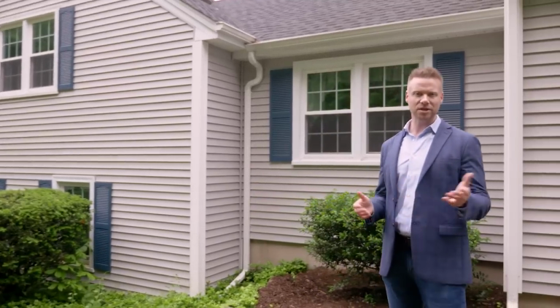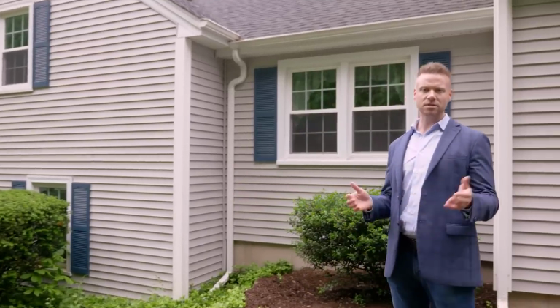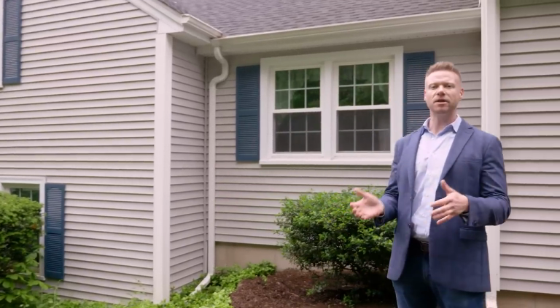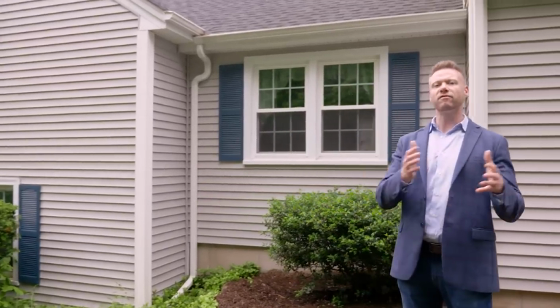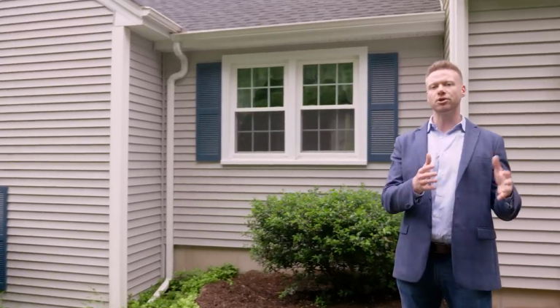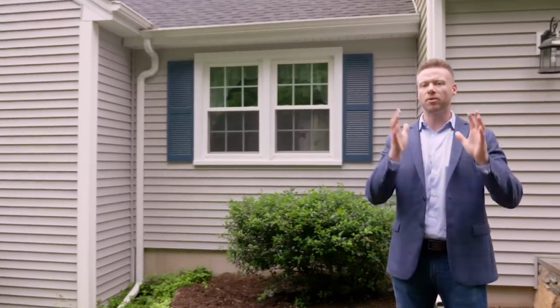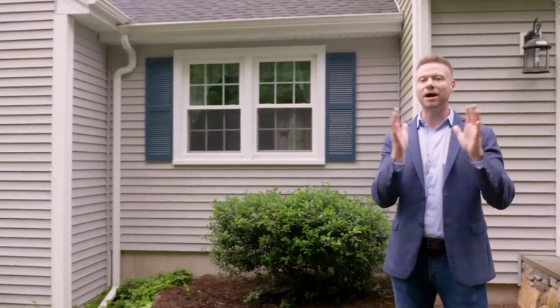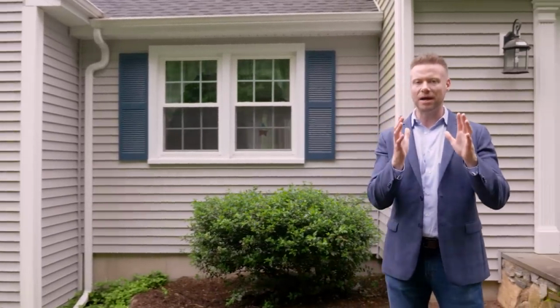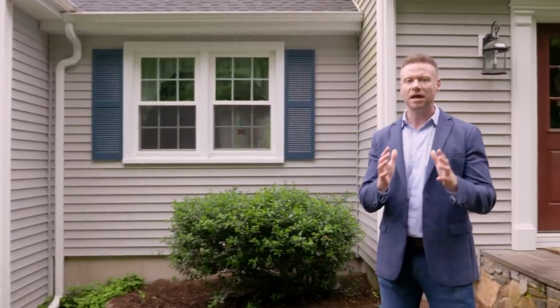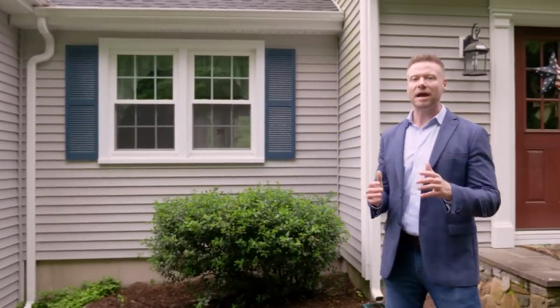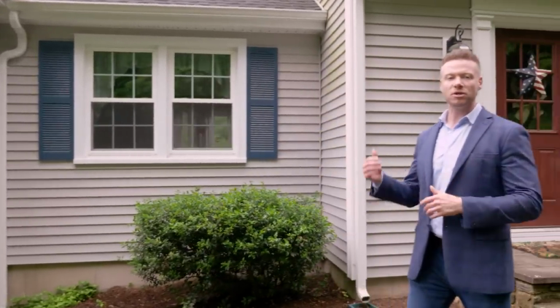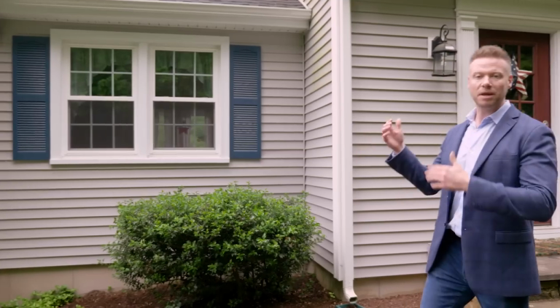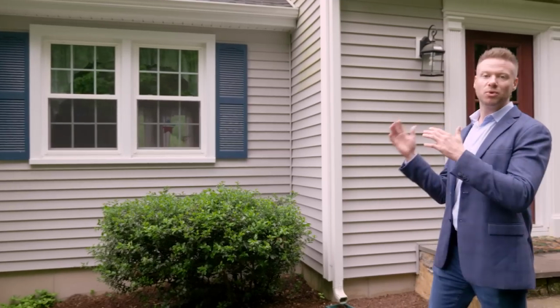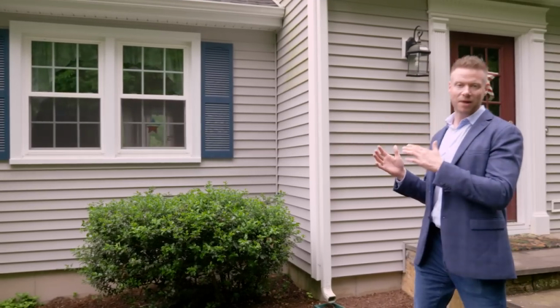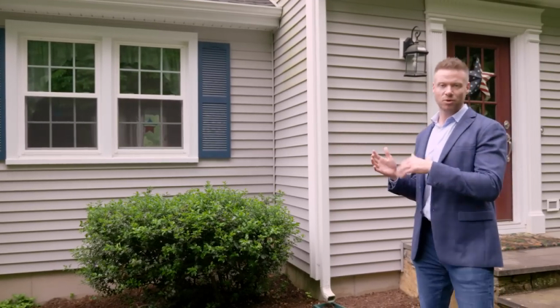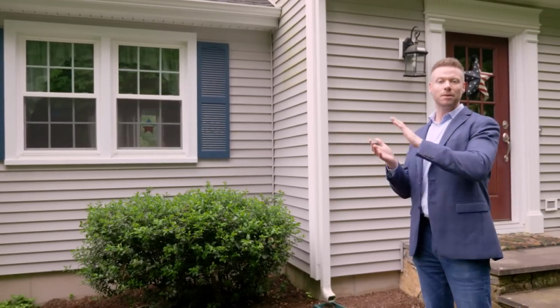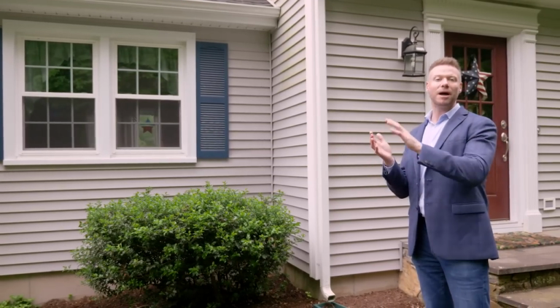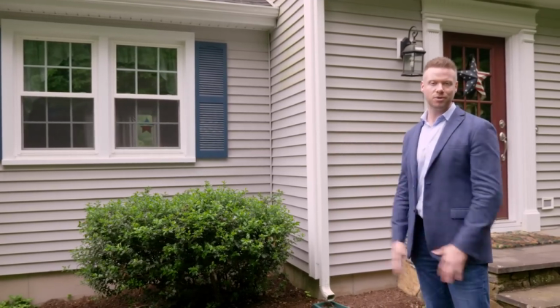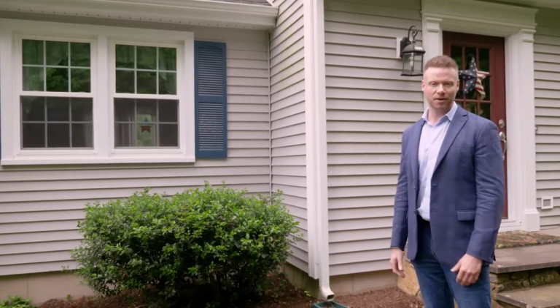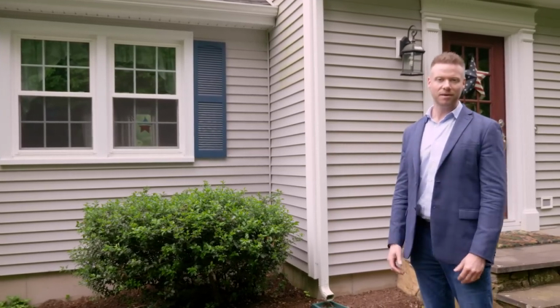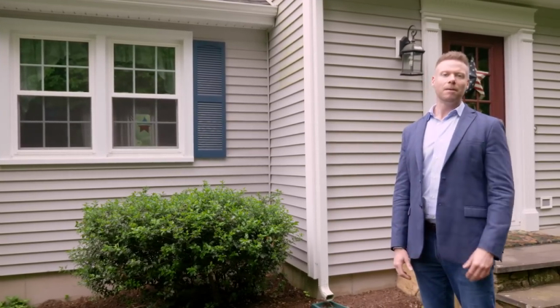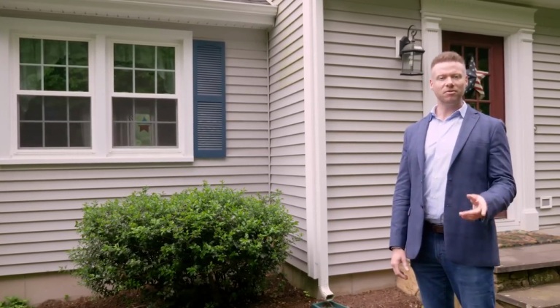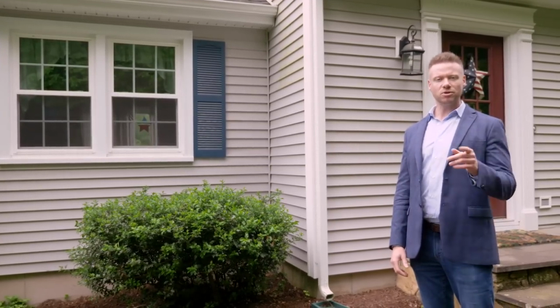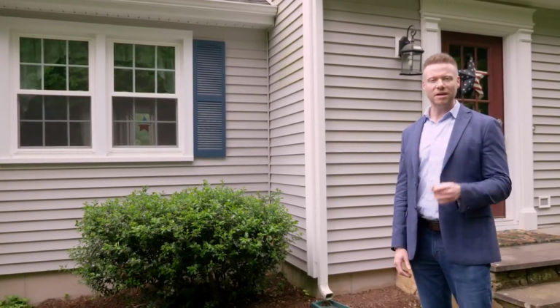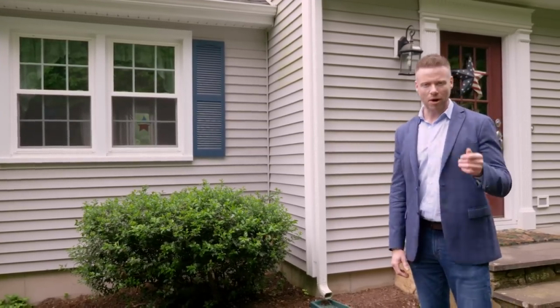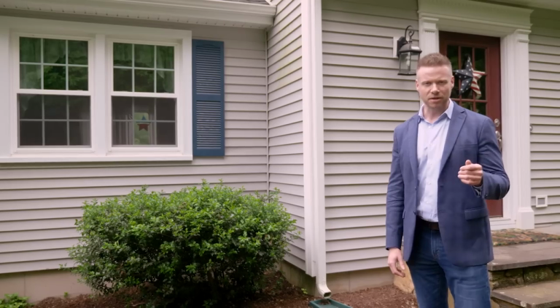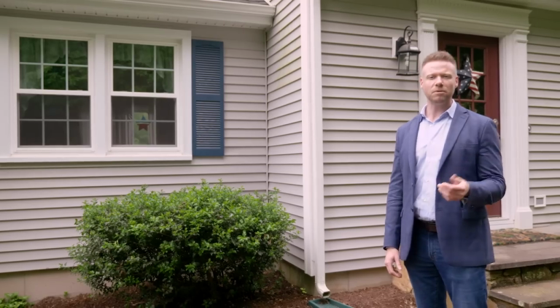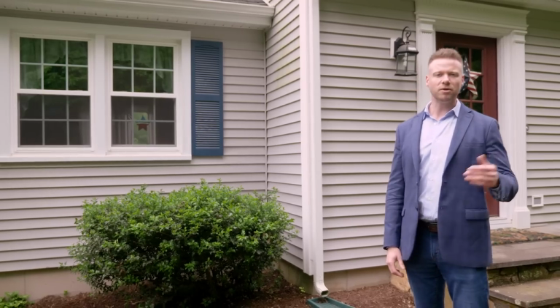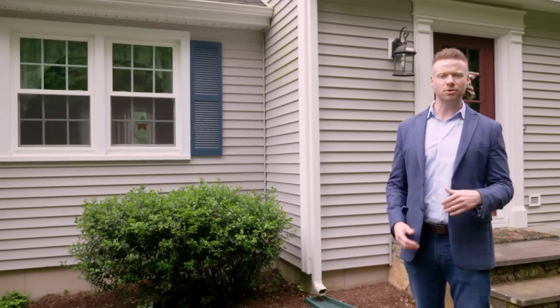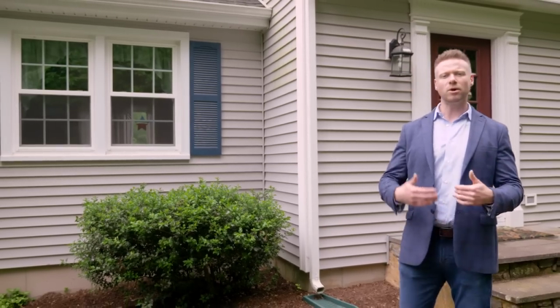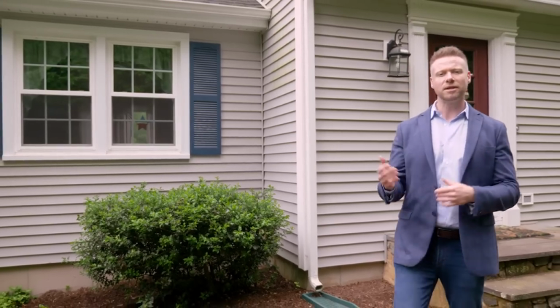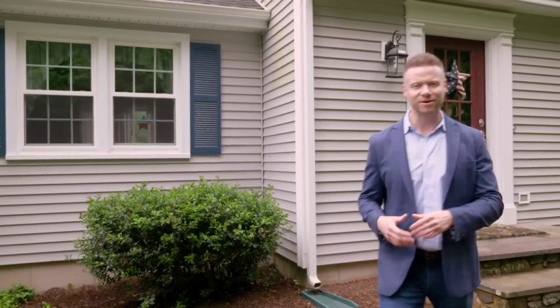What's nice is, unlike the old-fashioned grids where they were on the glass, now the grids are in between the glass, so it makes it a lot easier to clean. But there's also another option, and I'm gonna show you that — so let's go on to the next house.